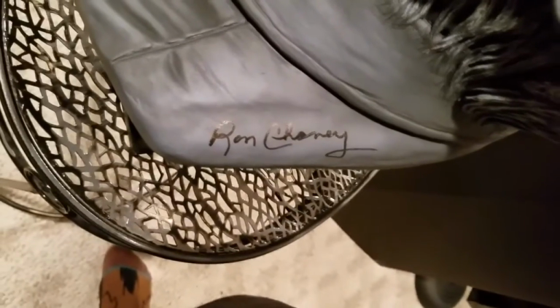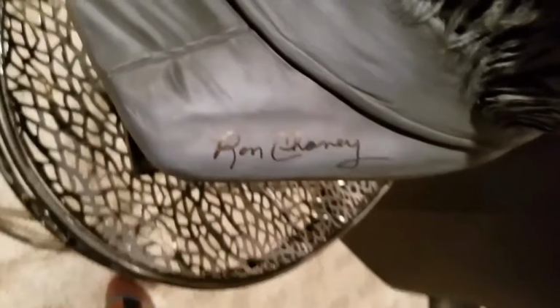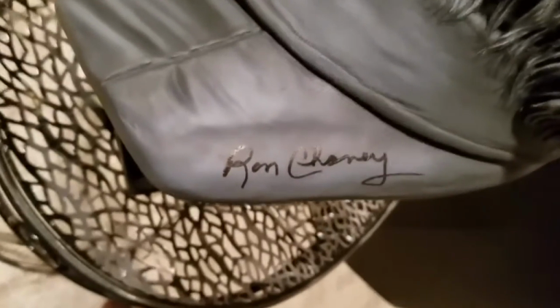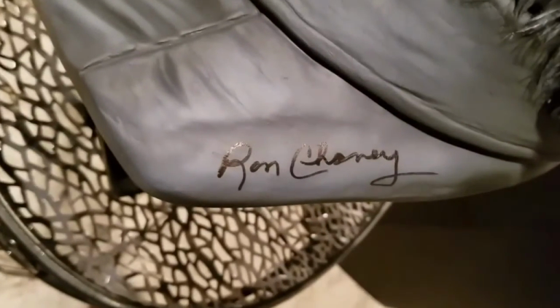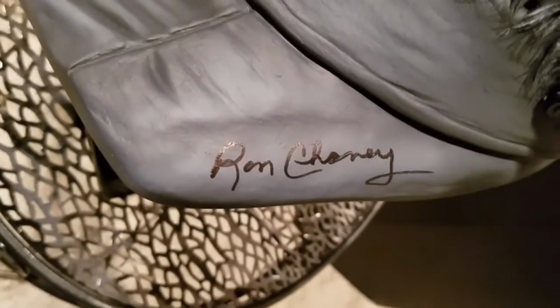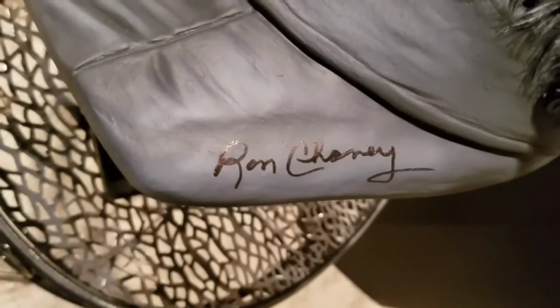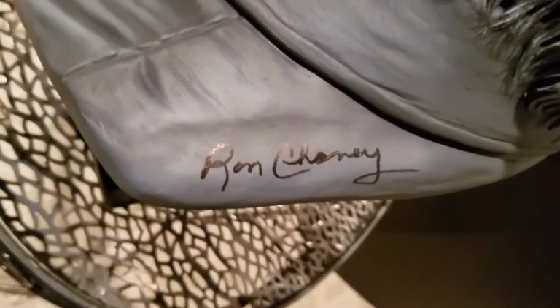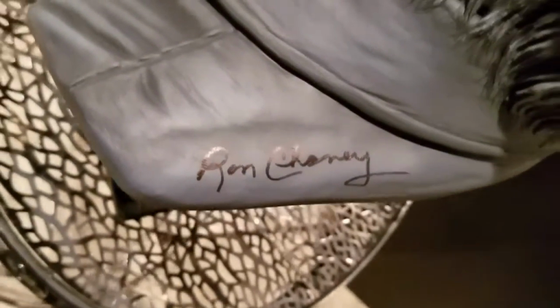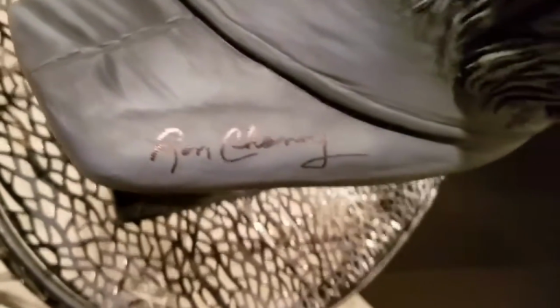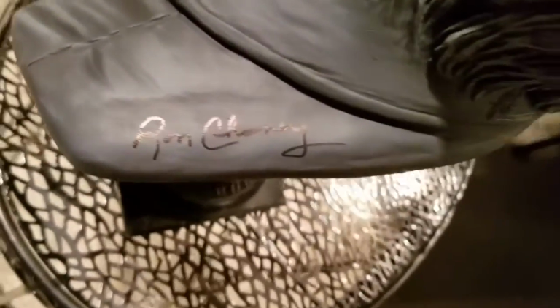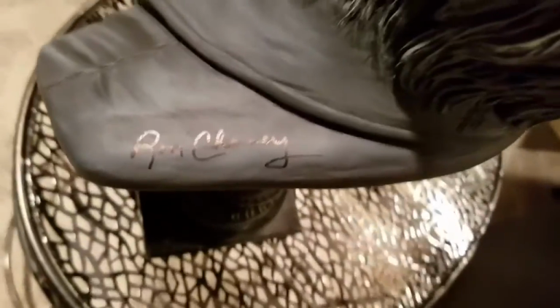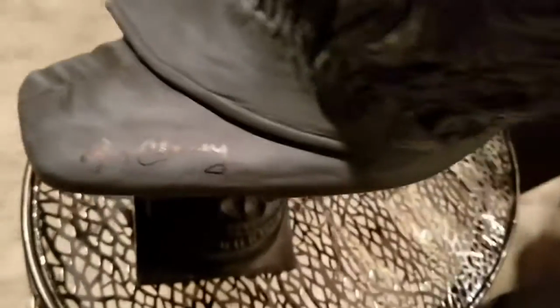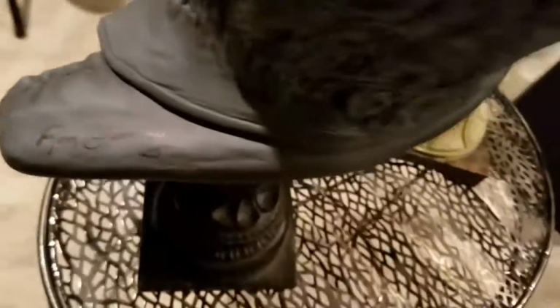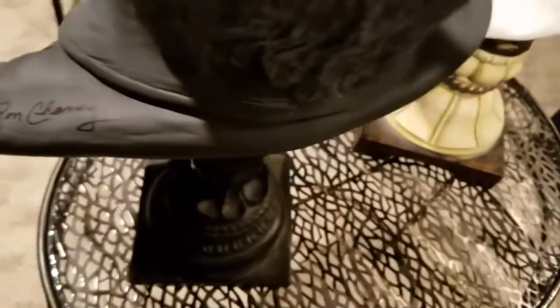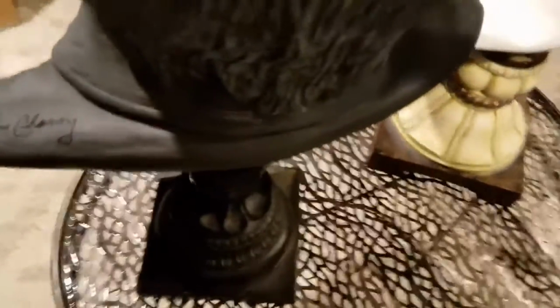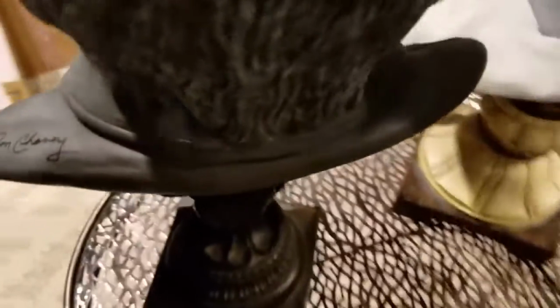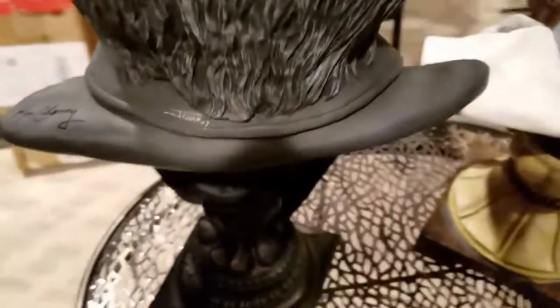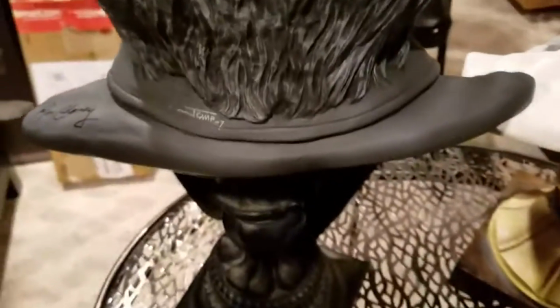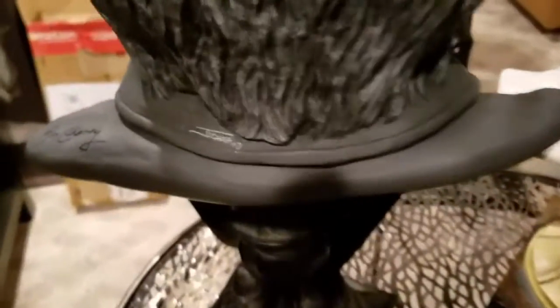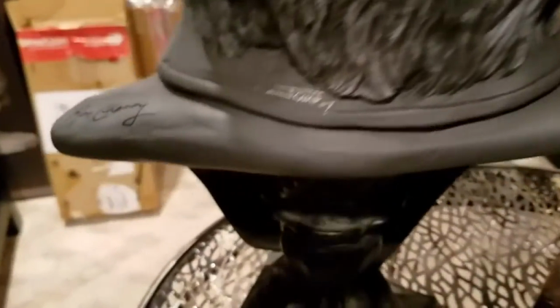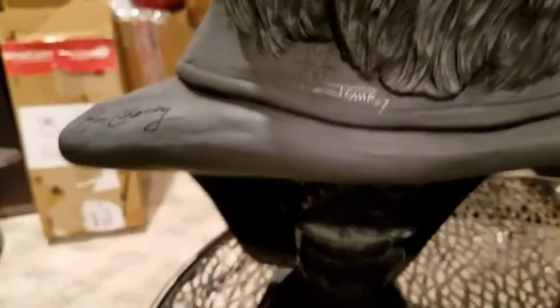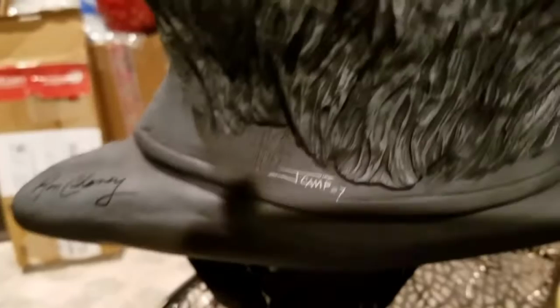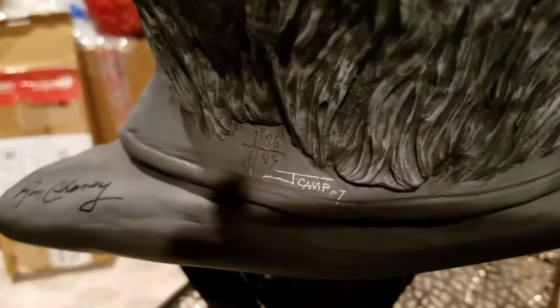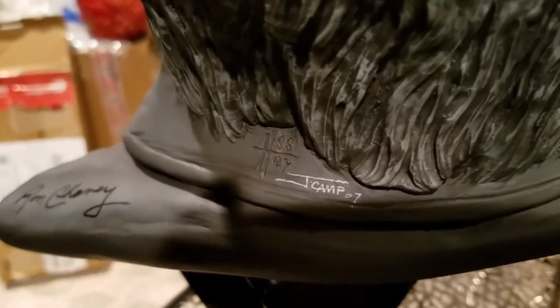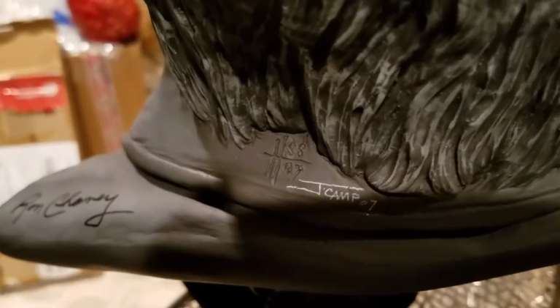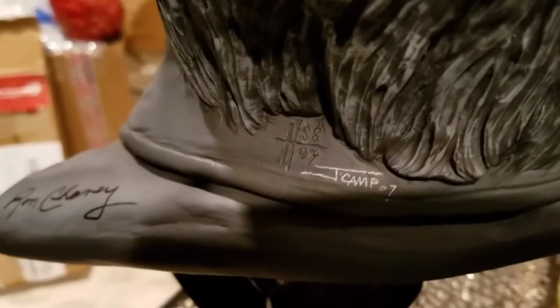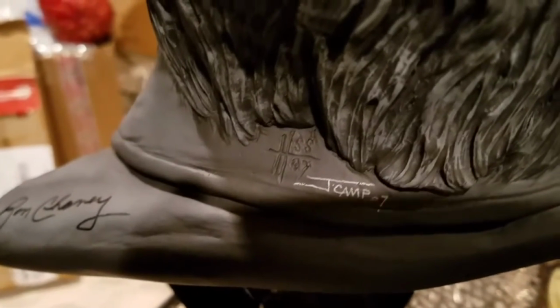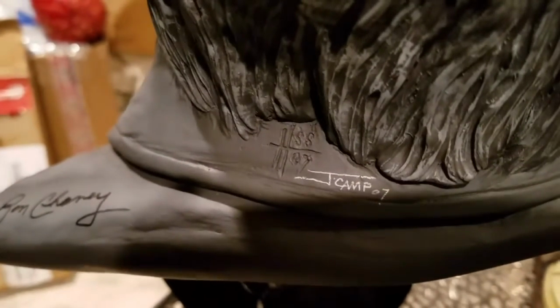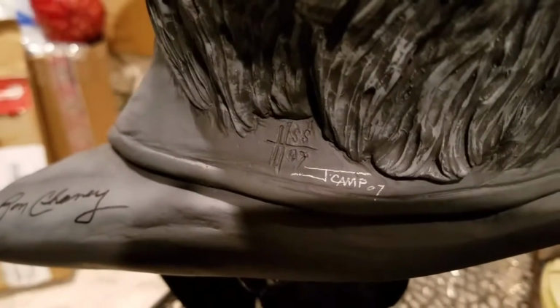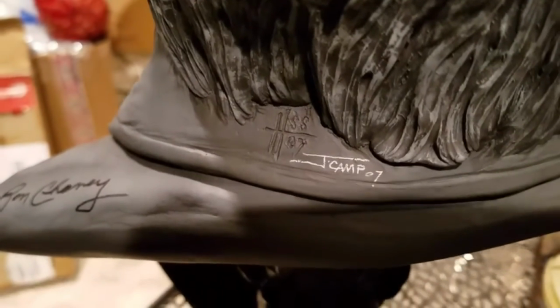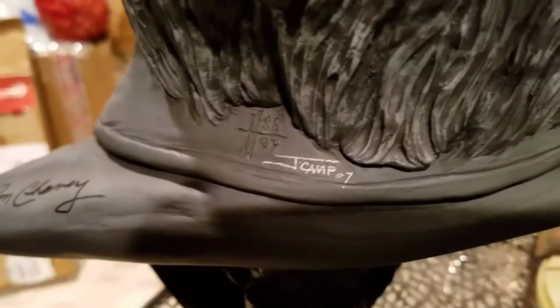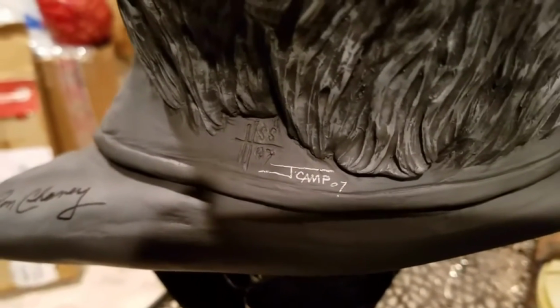Jeff was able to get Ron Chaney to autograph the bust, which was very cool. And here's a Howard stamp and Jeff Camp signature.